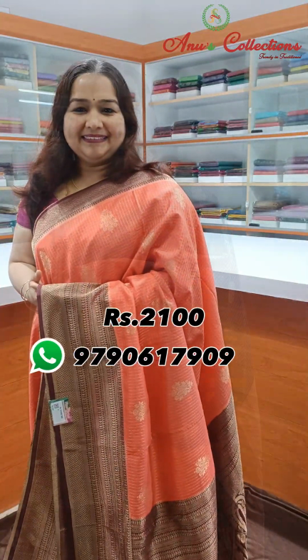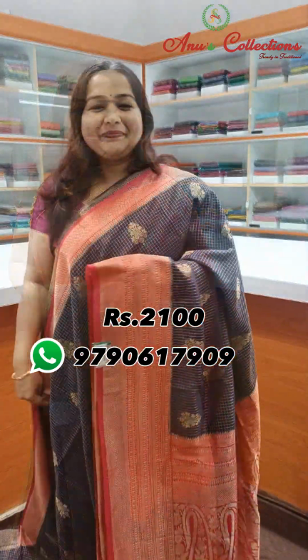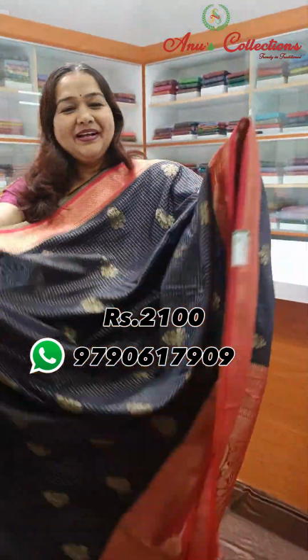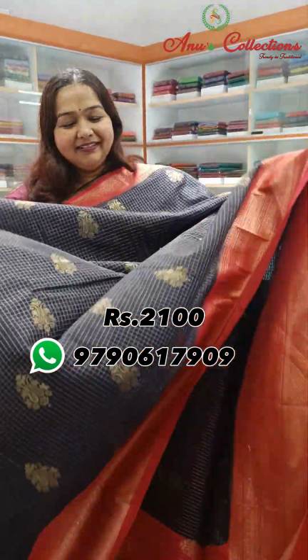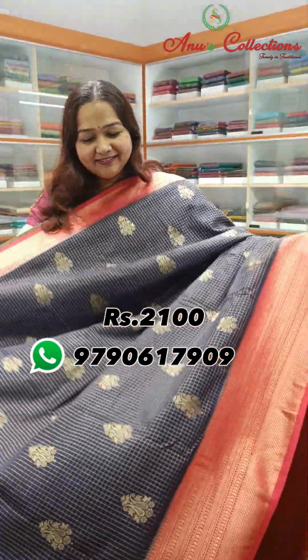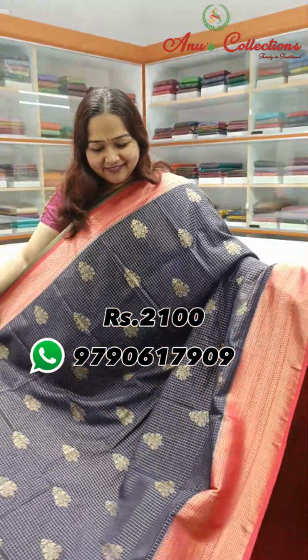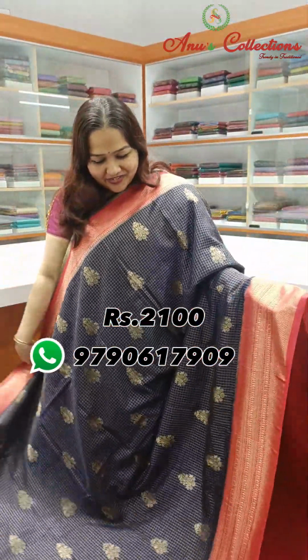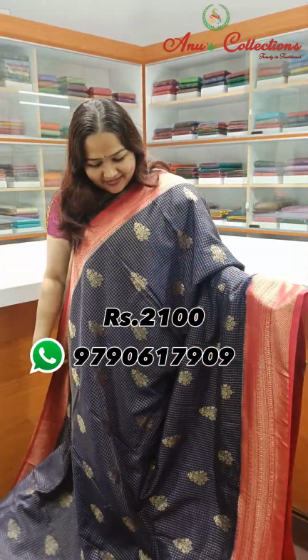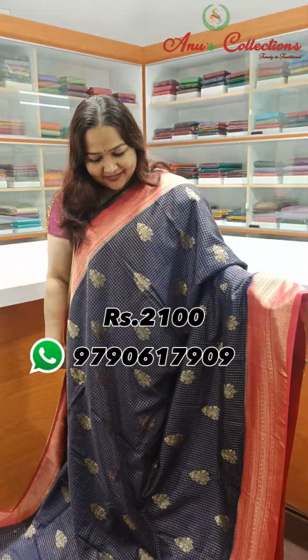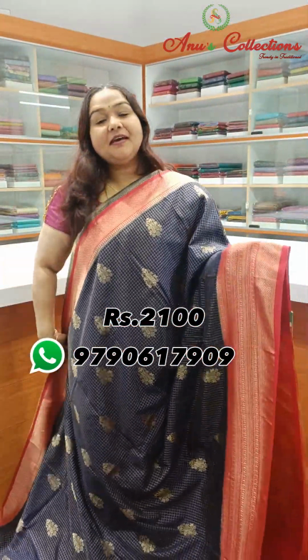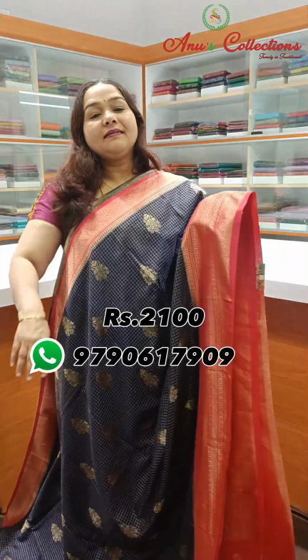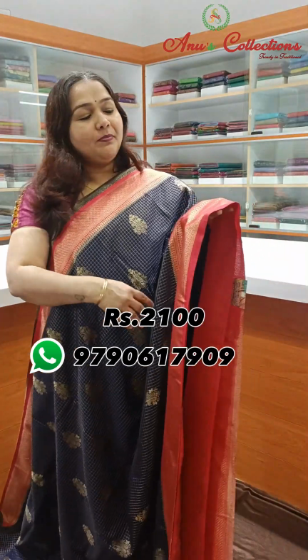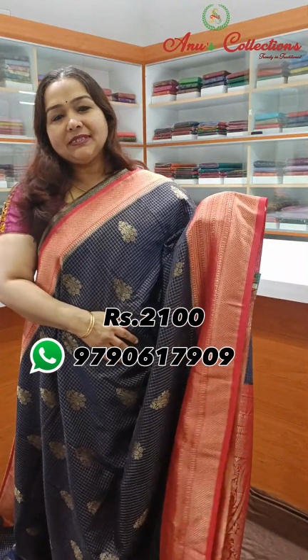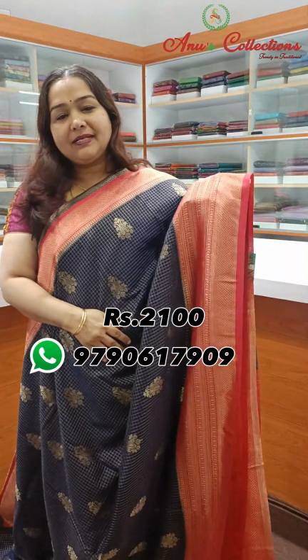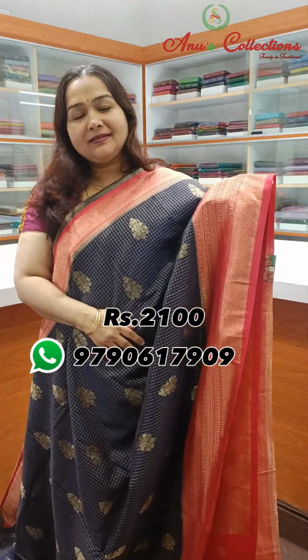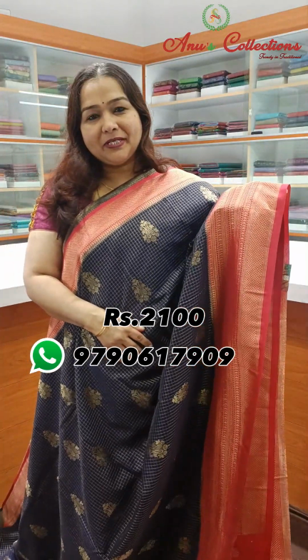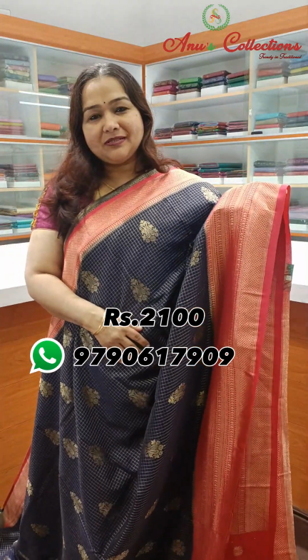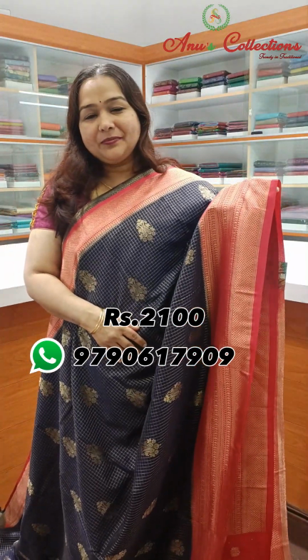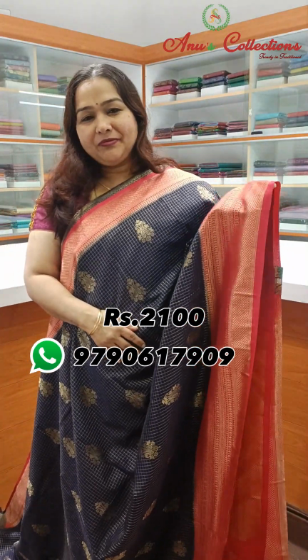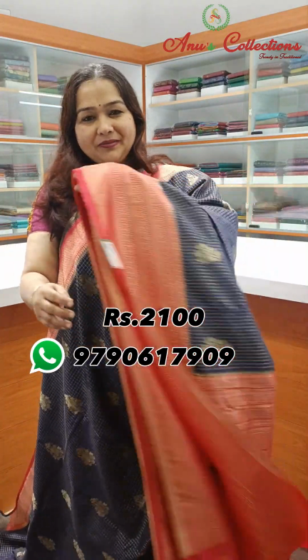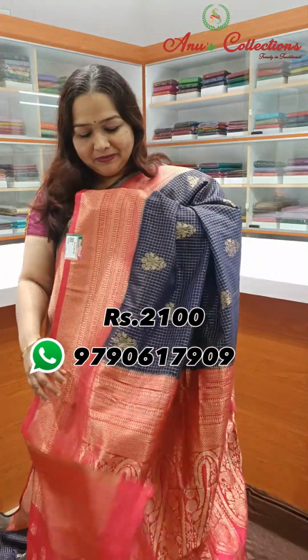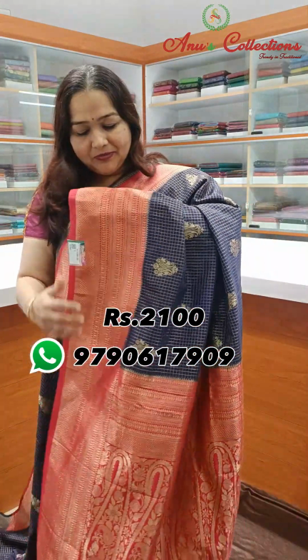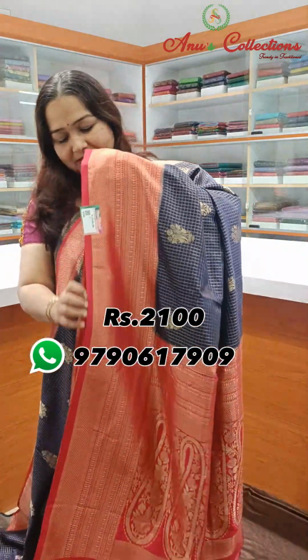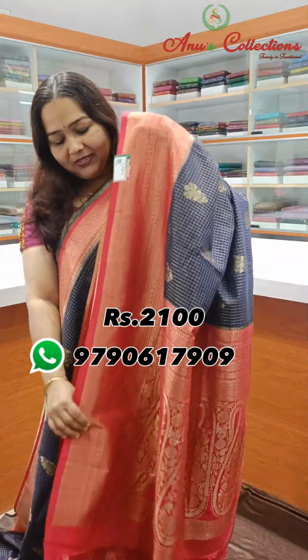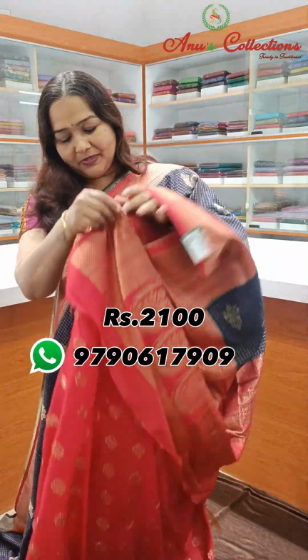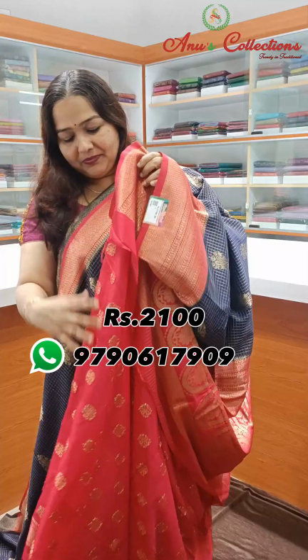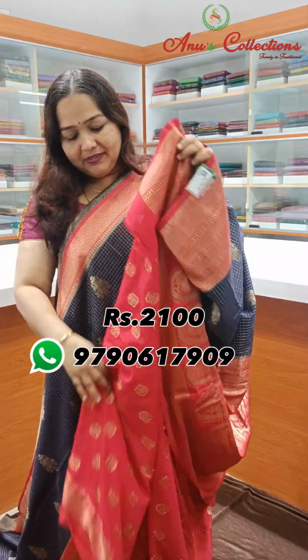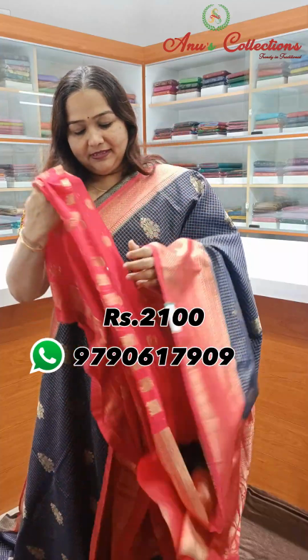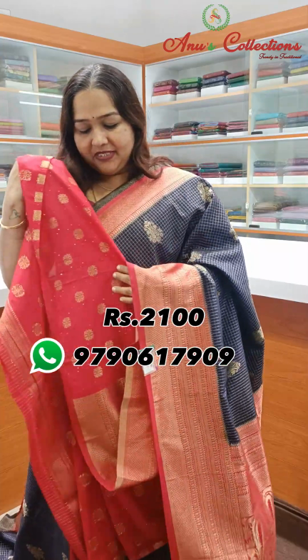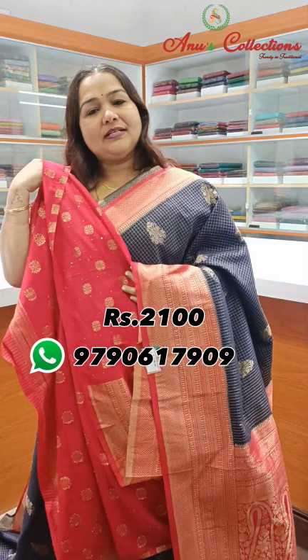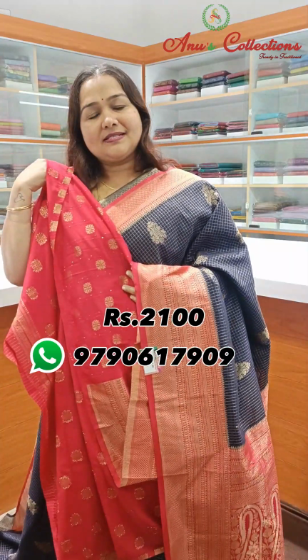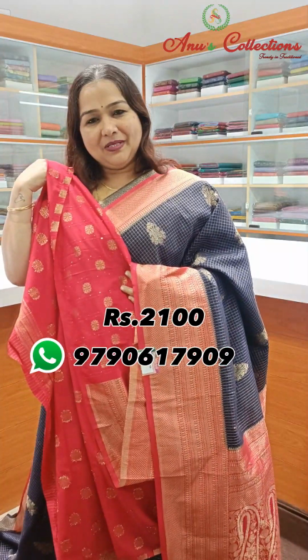Bright colour — nice navy blue with red colour combination. Beautiful colour. This is a contrast pallu and a lovely contrast blouse.